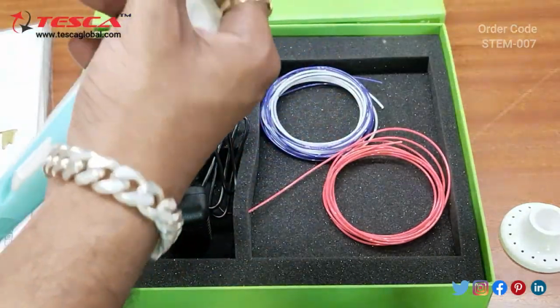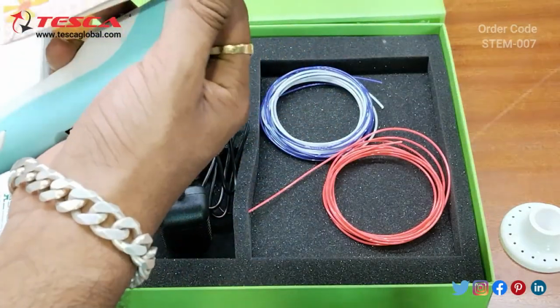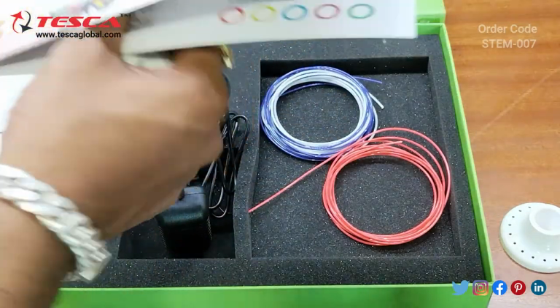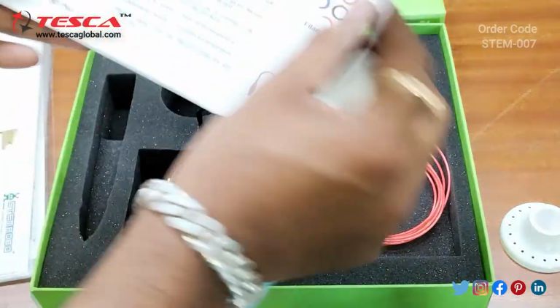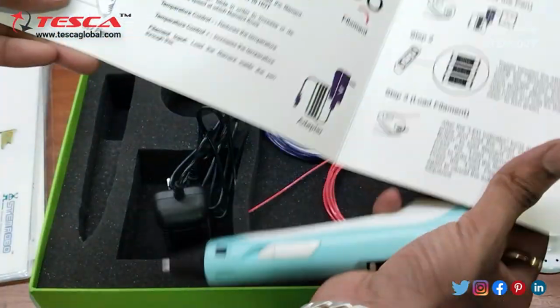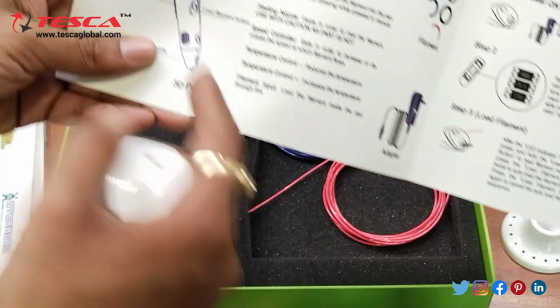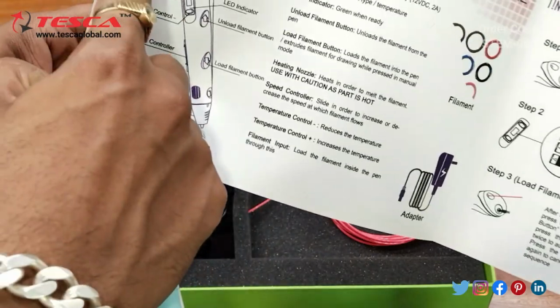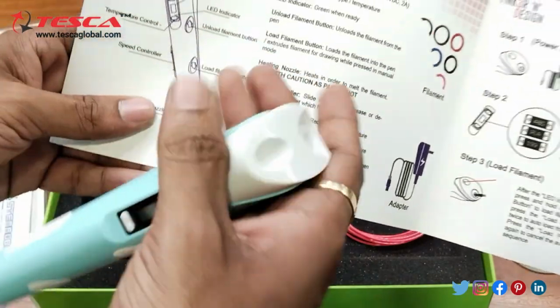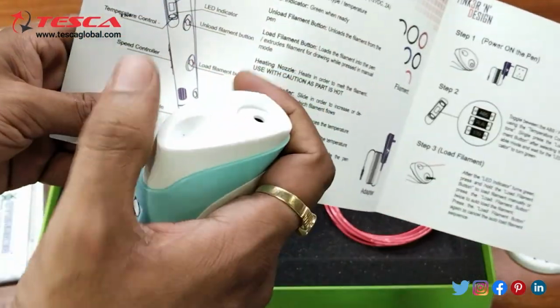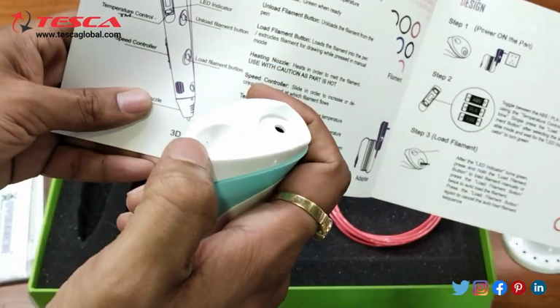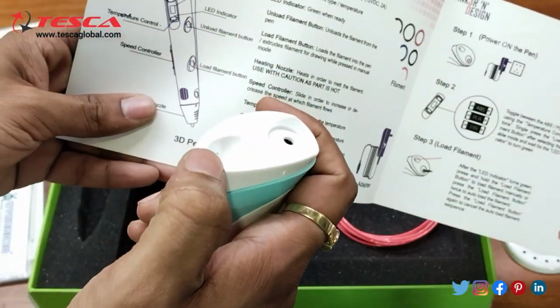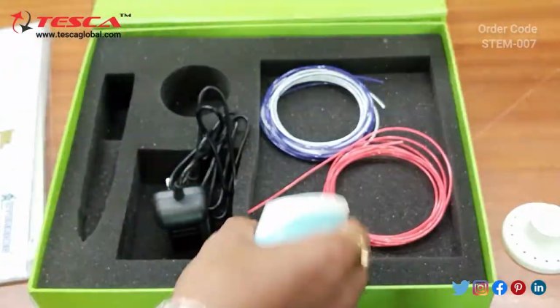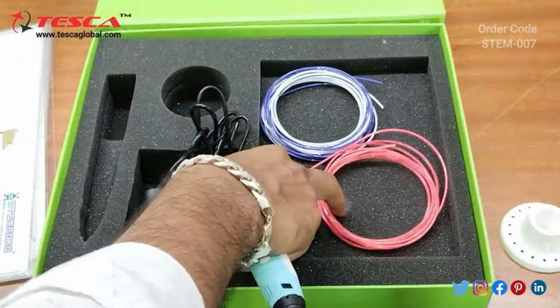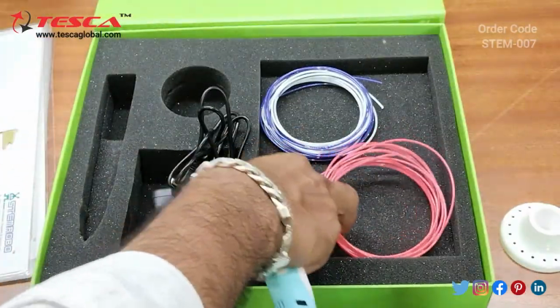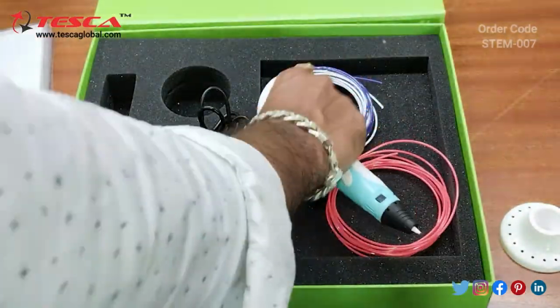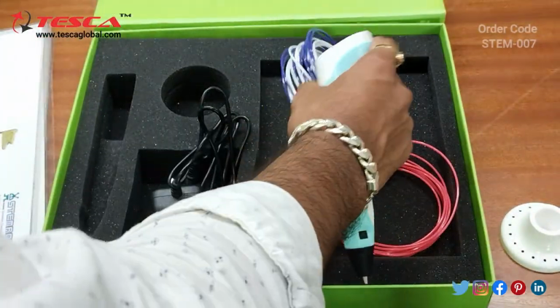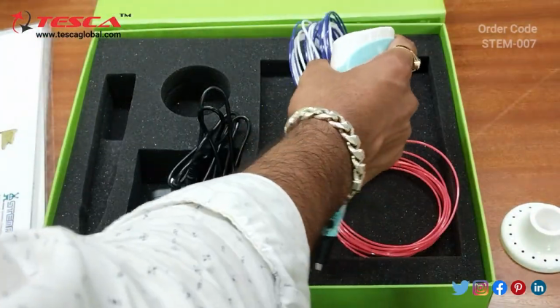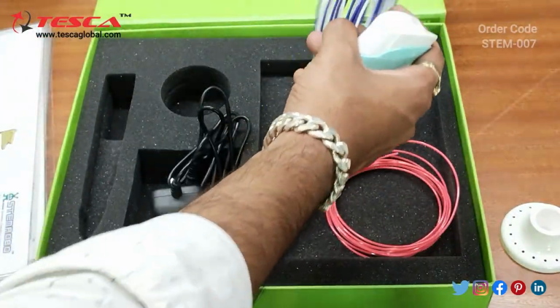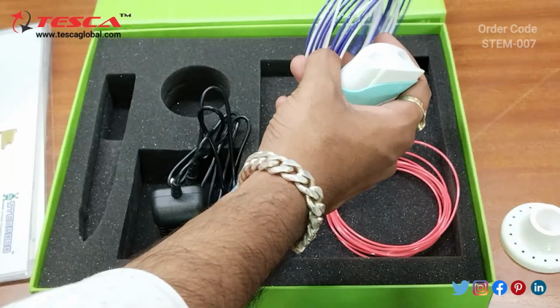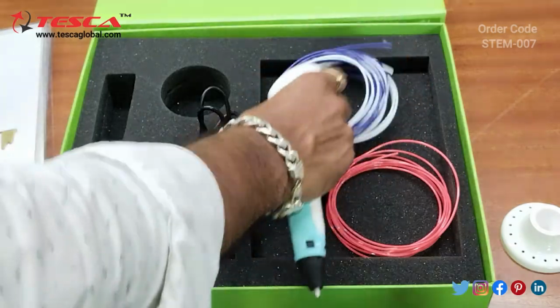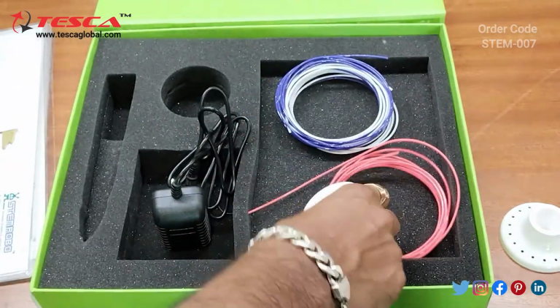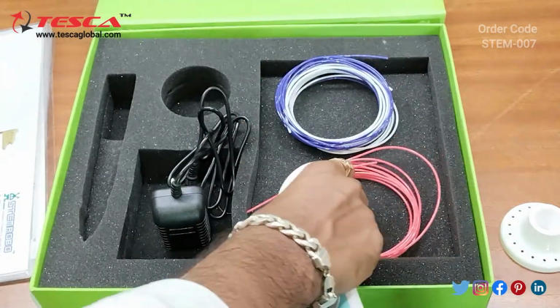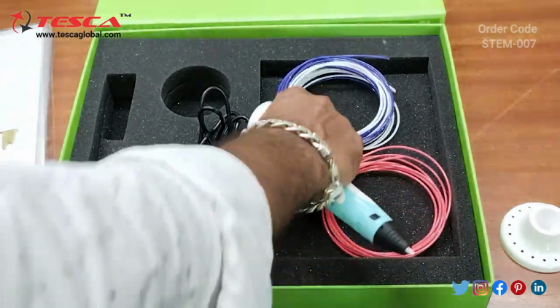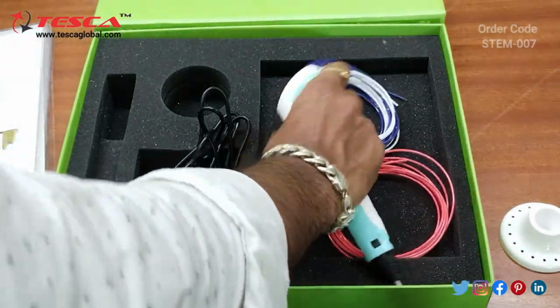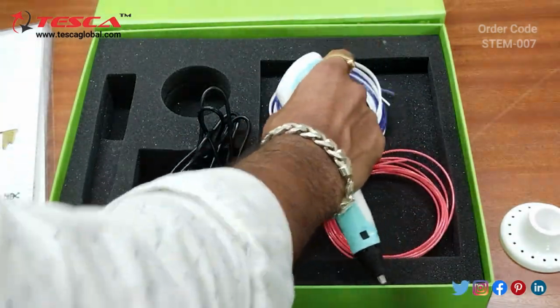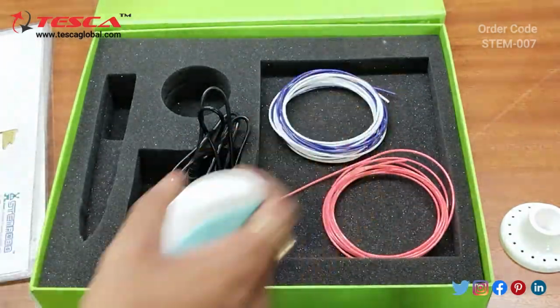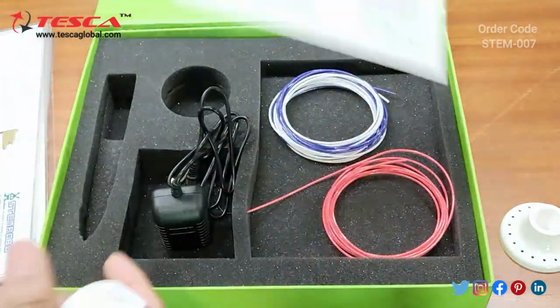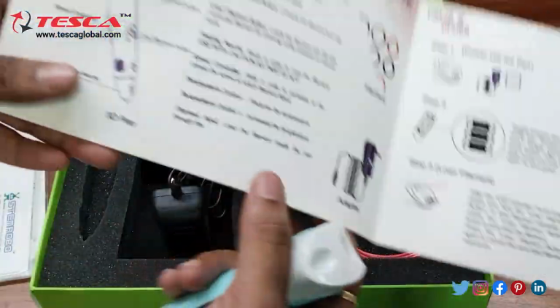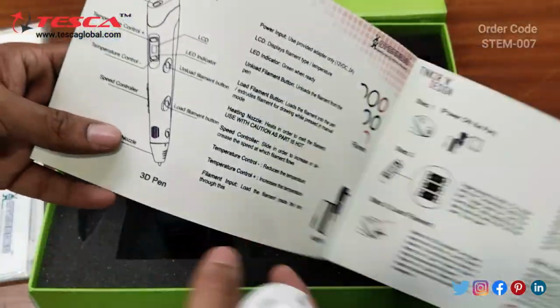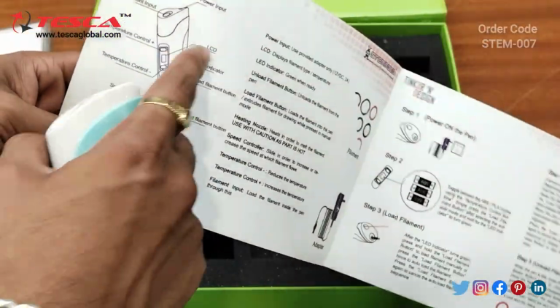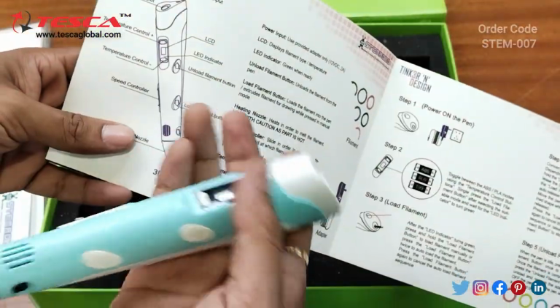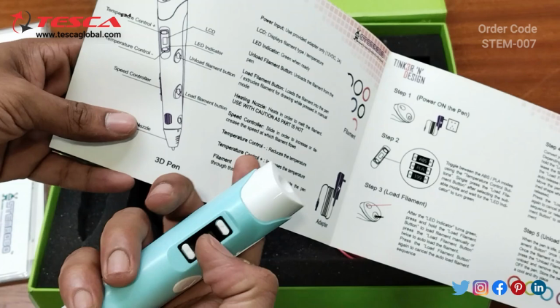The filament input needs to be provided from here. These are the three color filaments which are provided: pink, white, and violet.